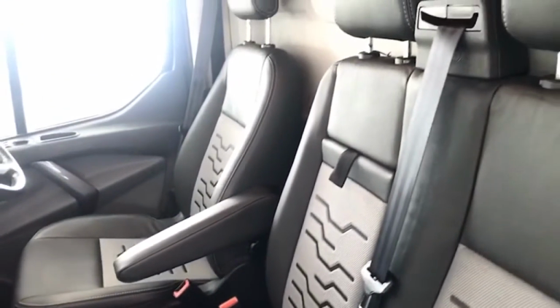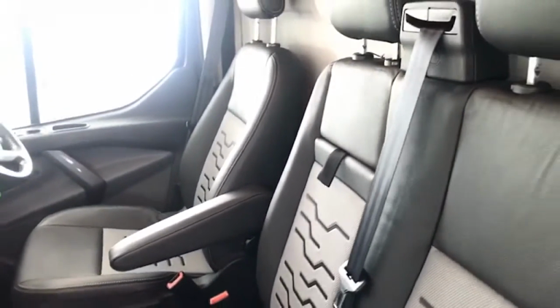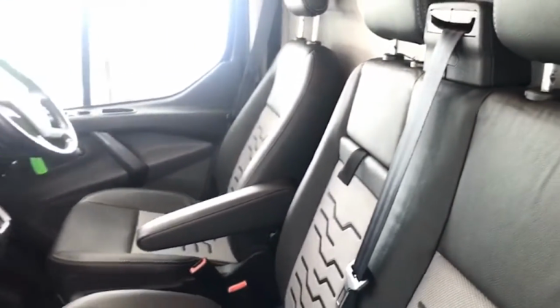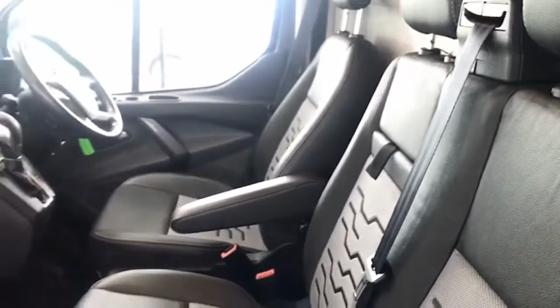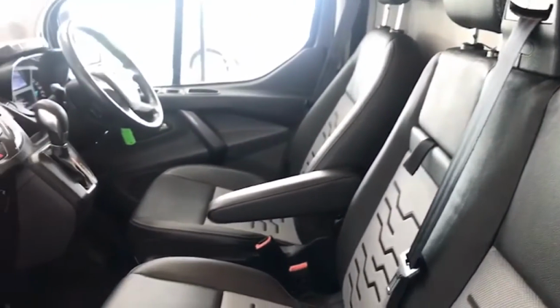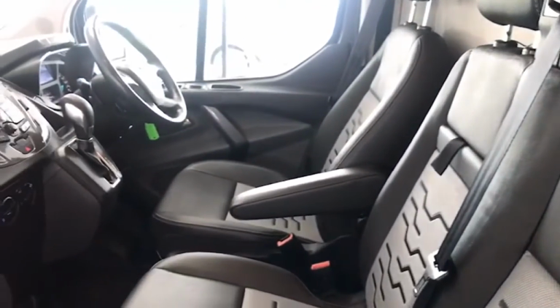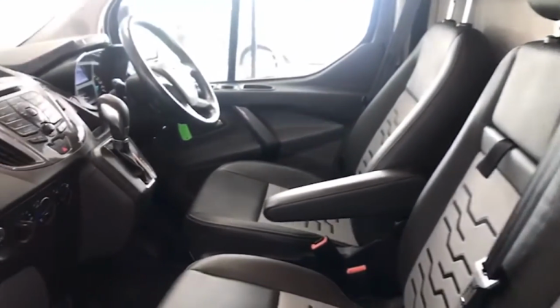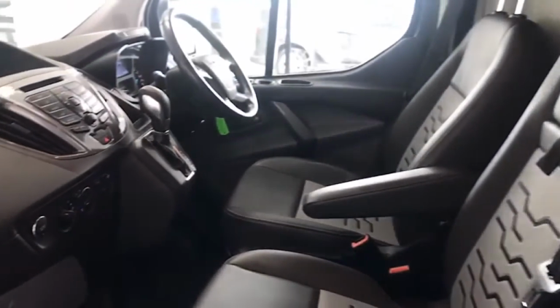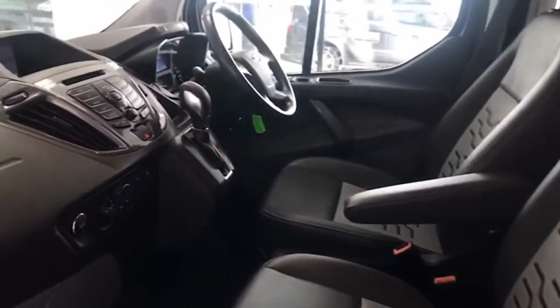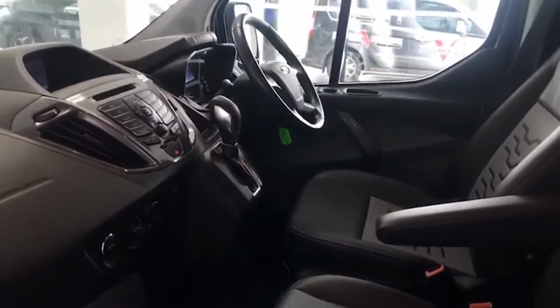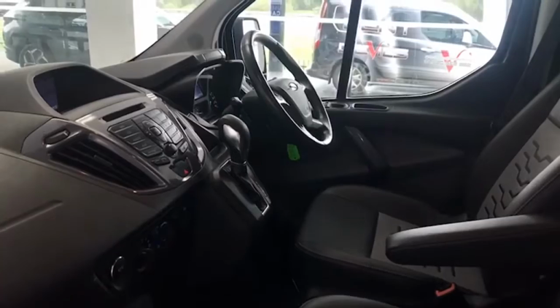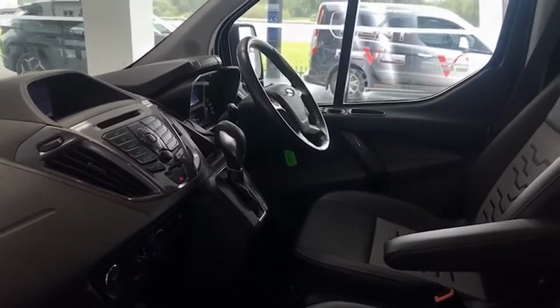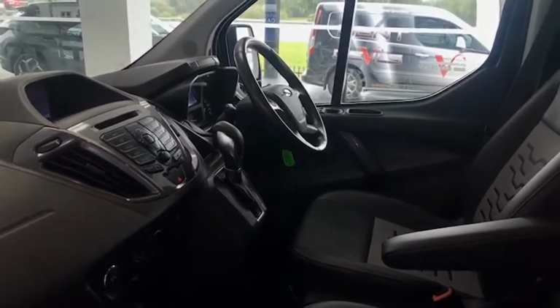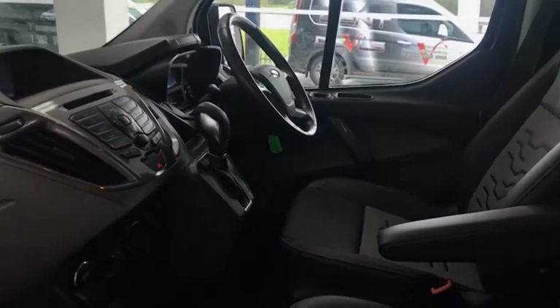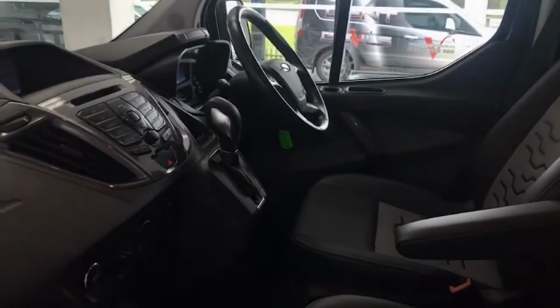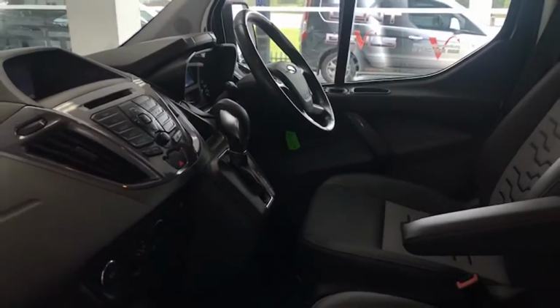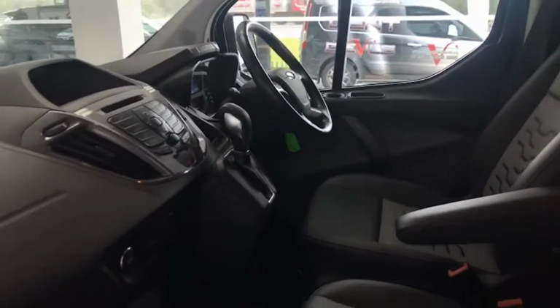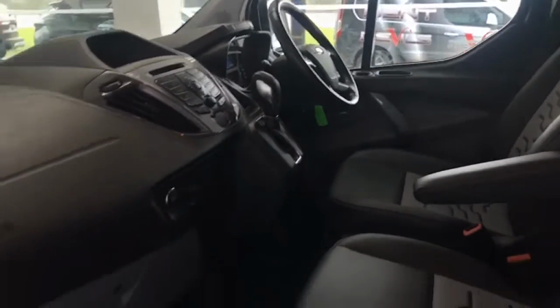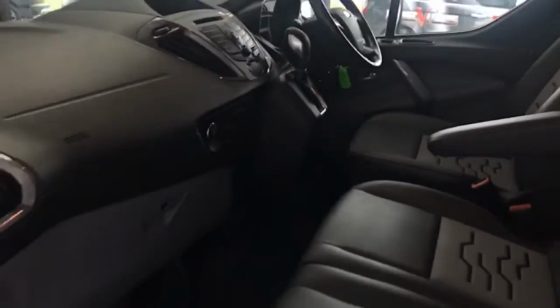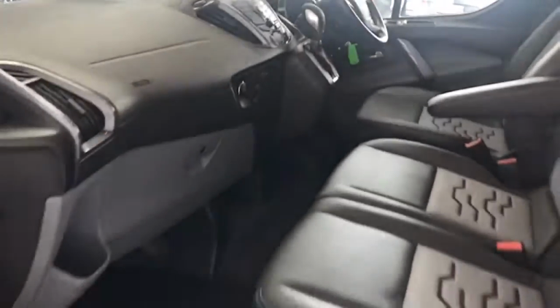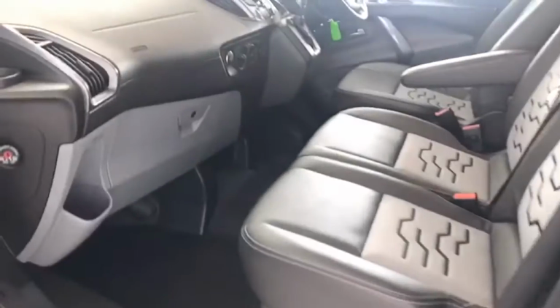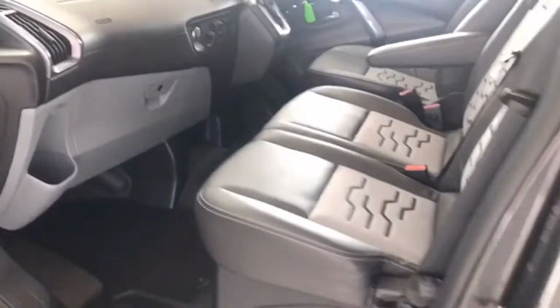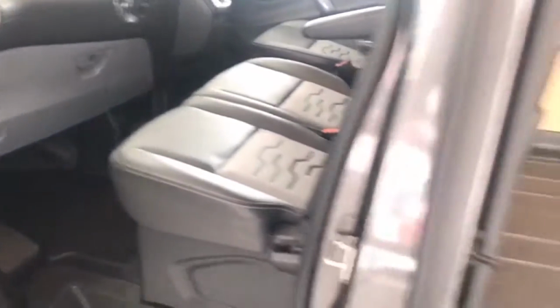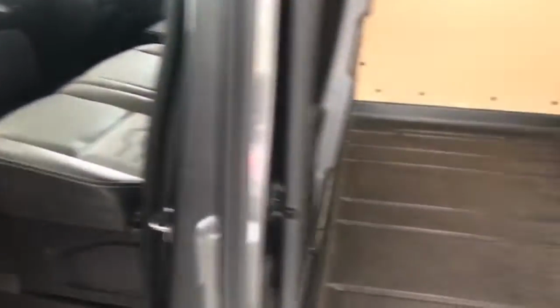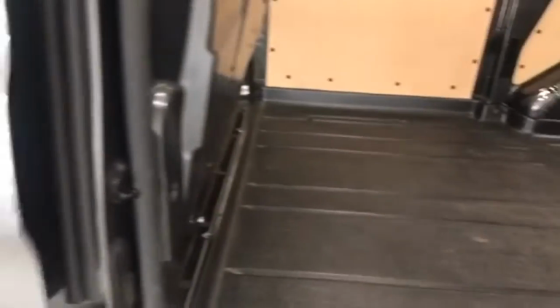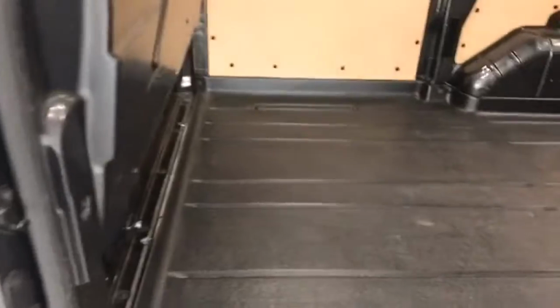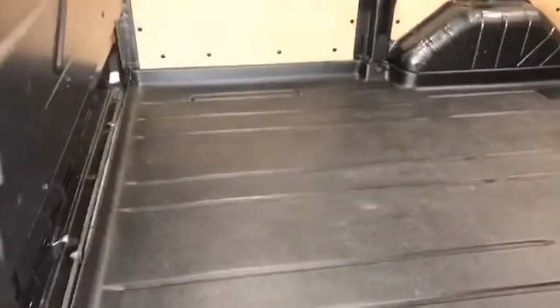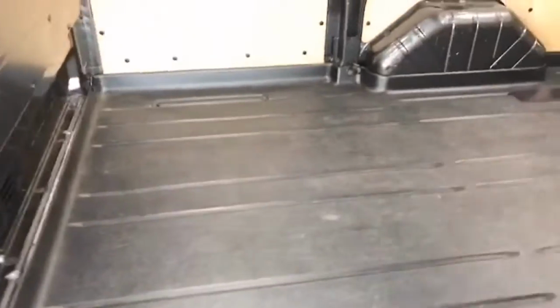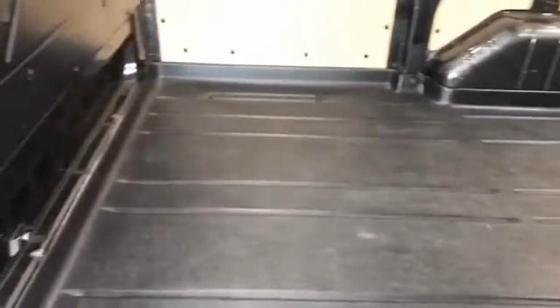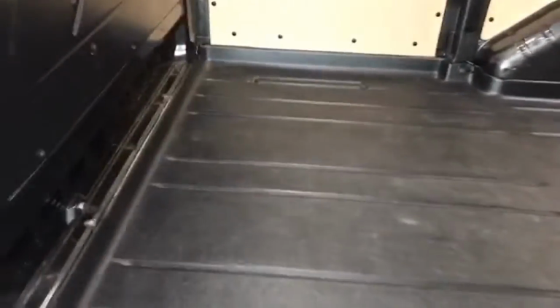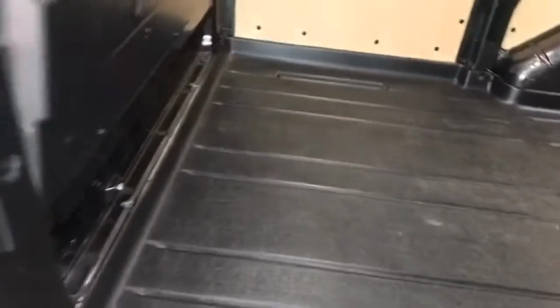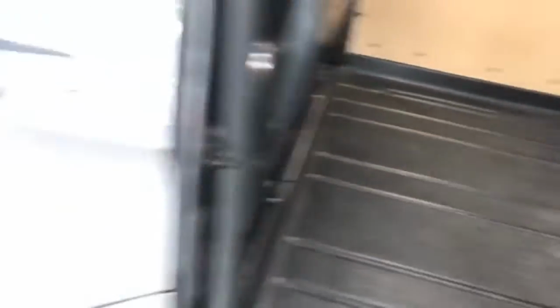The van's never been smoked in either. It has a leather steering wheel and the automatic gearbox that we mentioned. We'll bring you inside in a moment to show you some of the interior features as well.